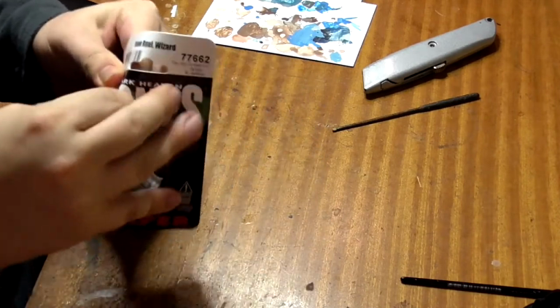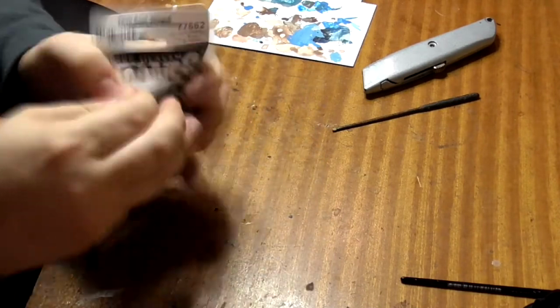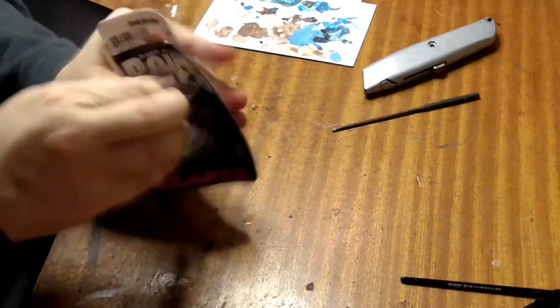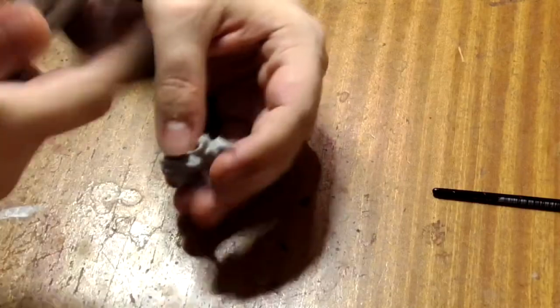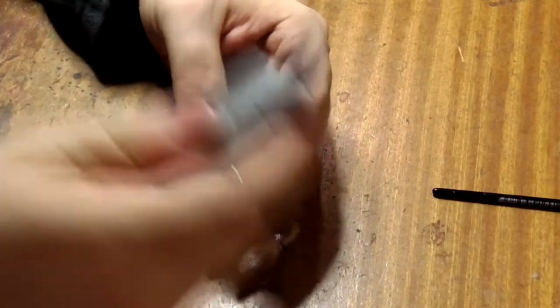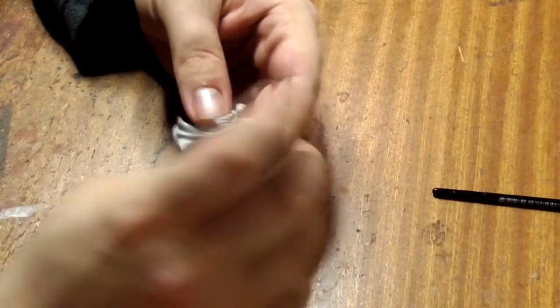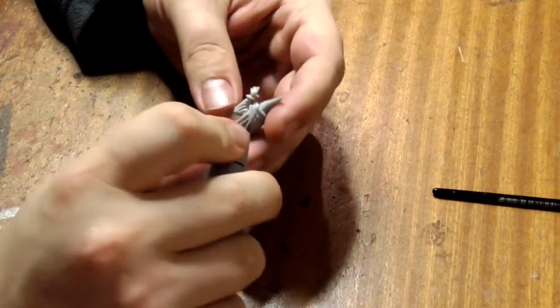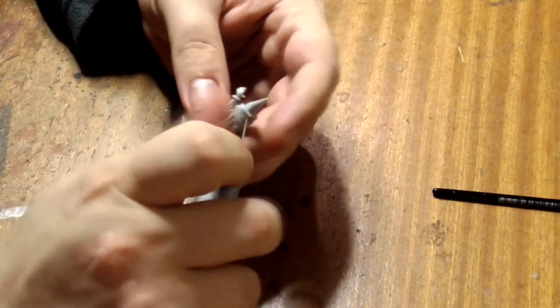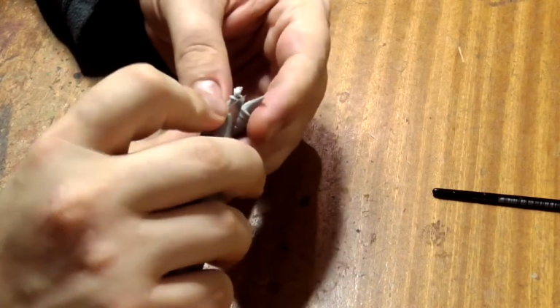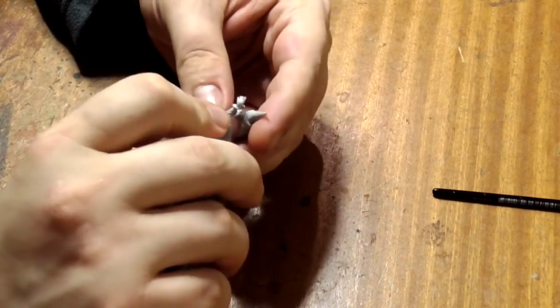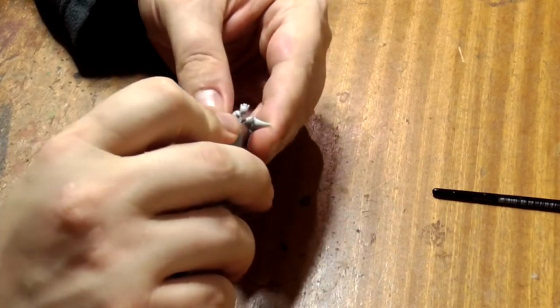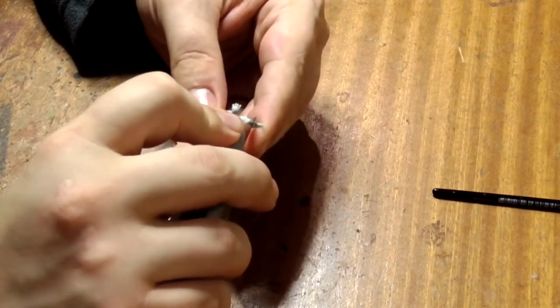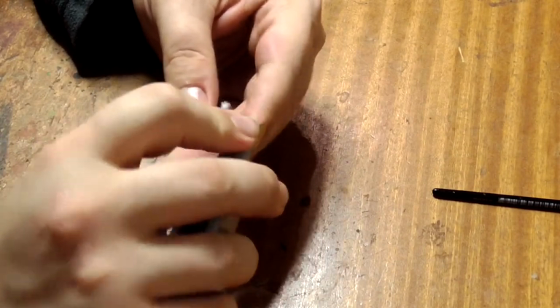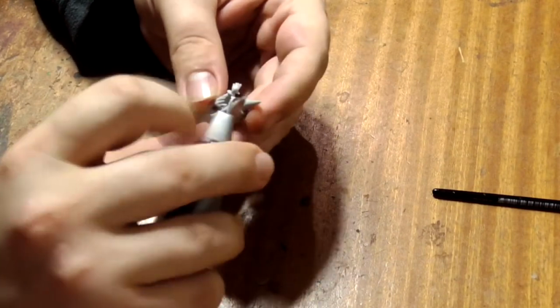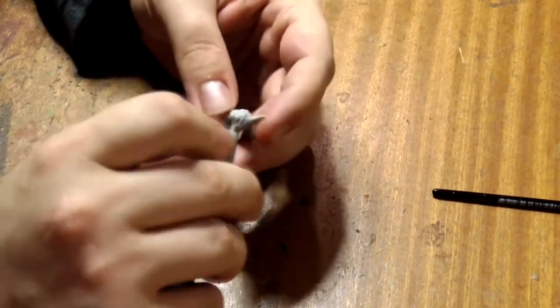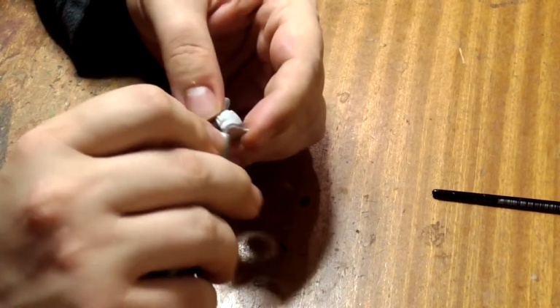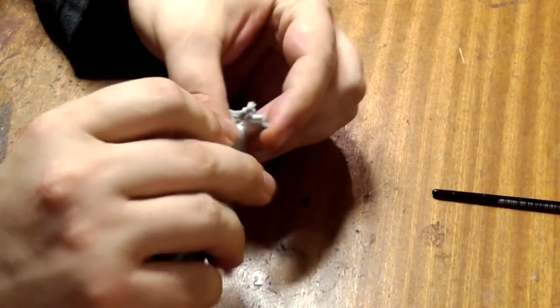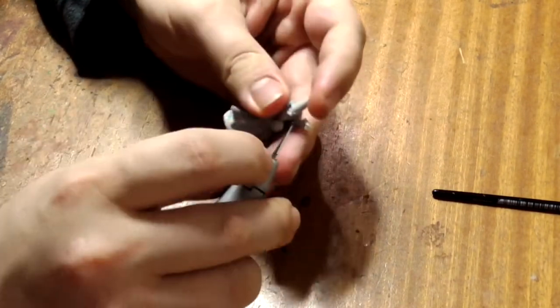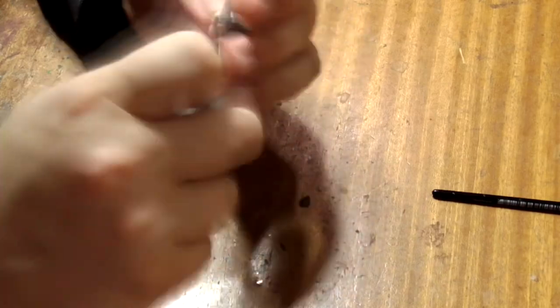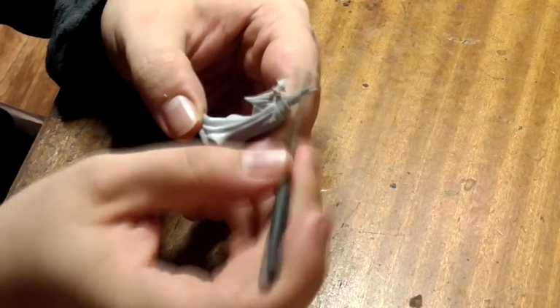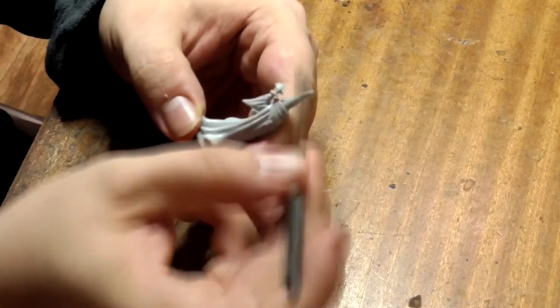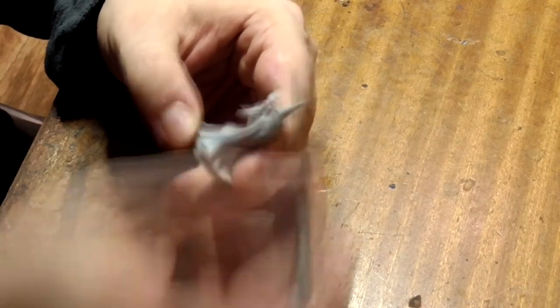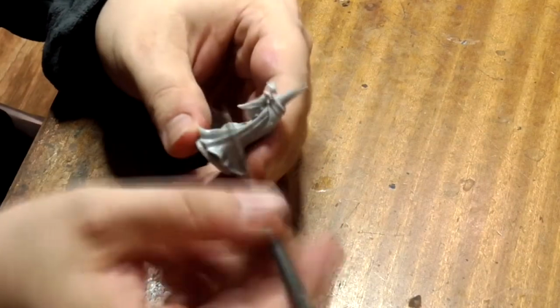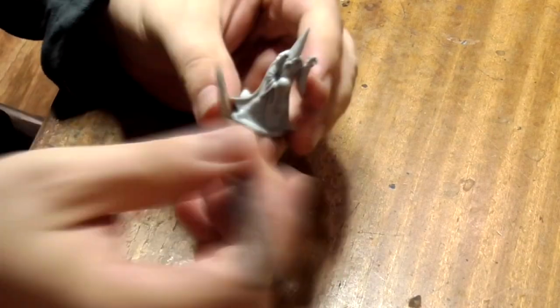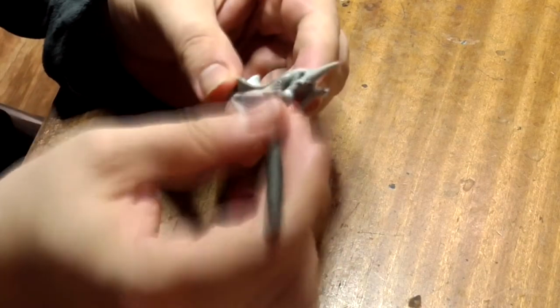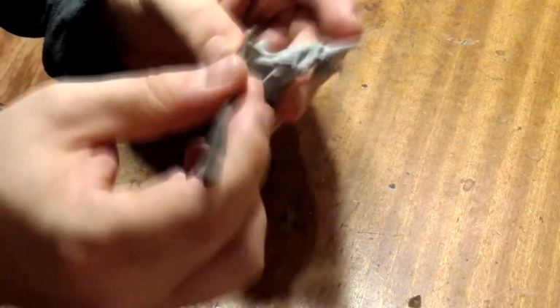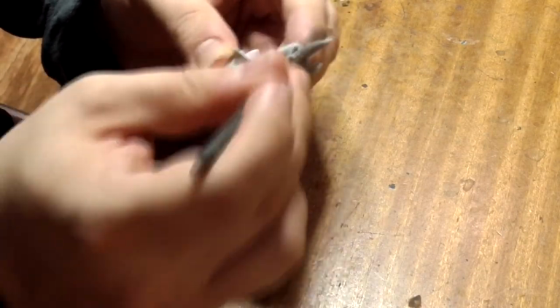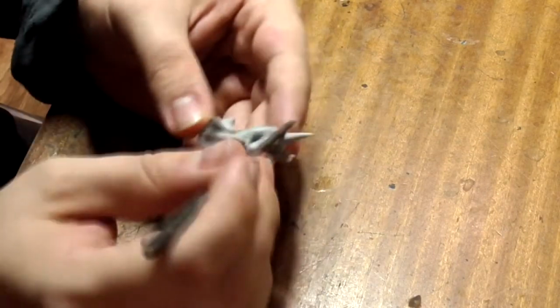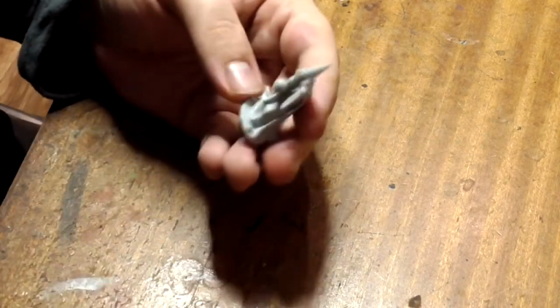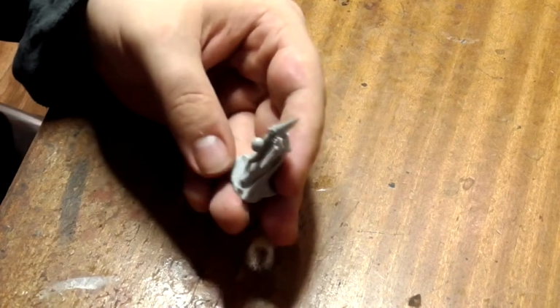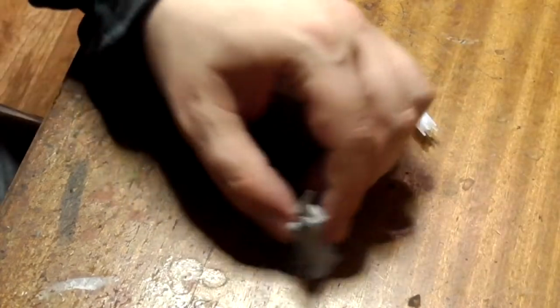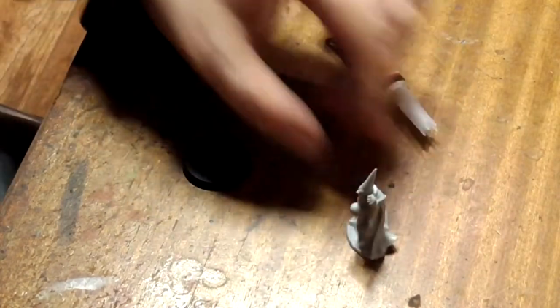First thing we need to do is clean up the casting lines on the model. This is easy with a sharp knife - just scrape them off with the back of the blade and always cut away from yourself. Rapidly changing fingerprints are only useful for a life of crime. Clean up any excess flash with a rounded file.